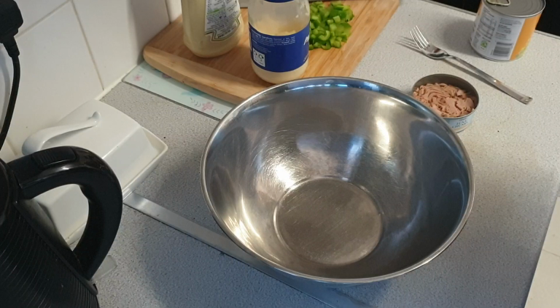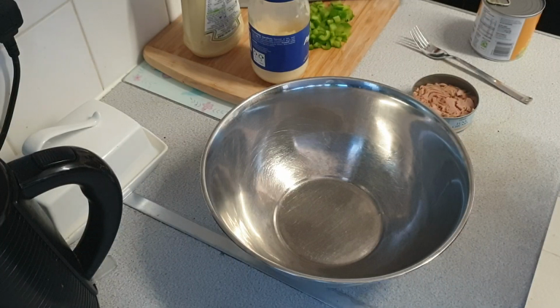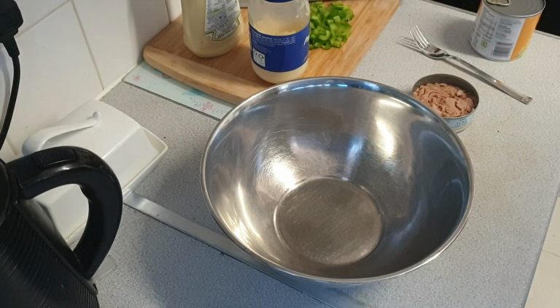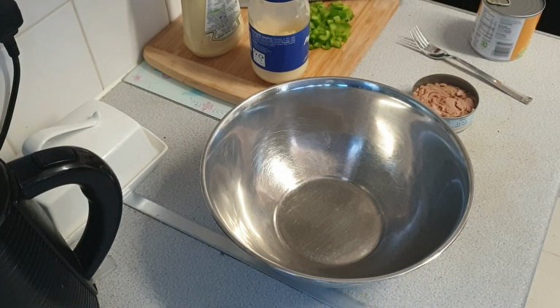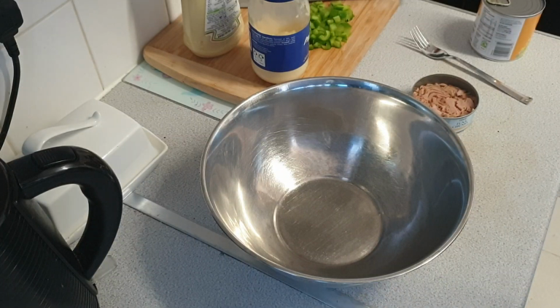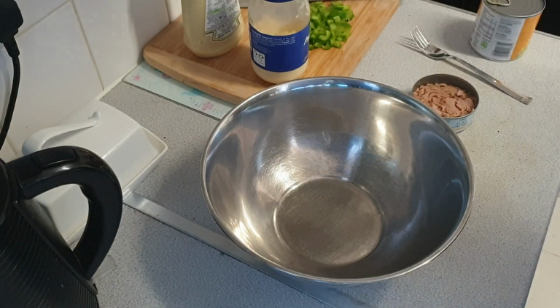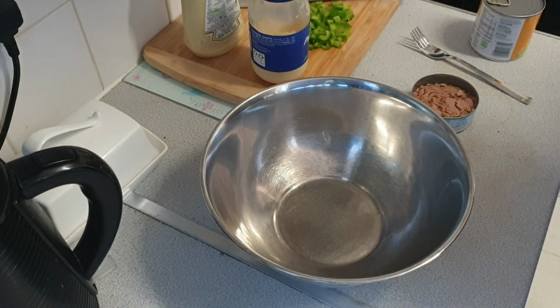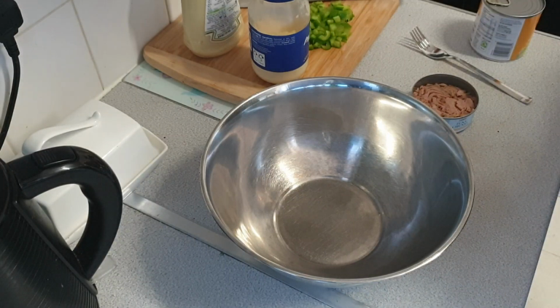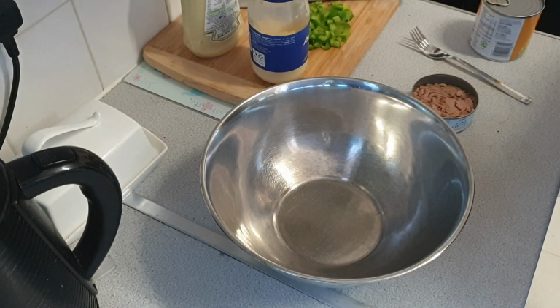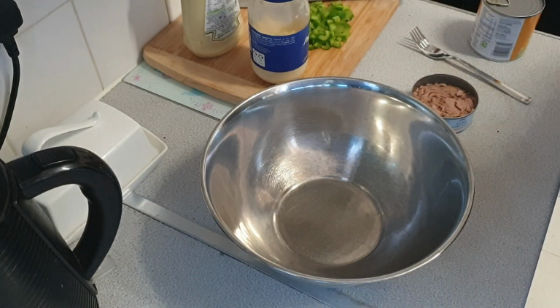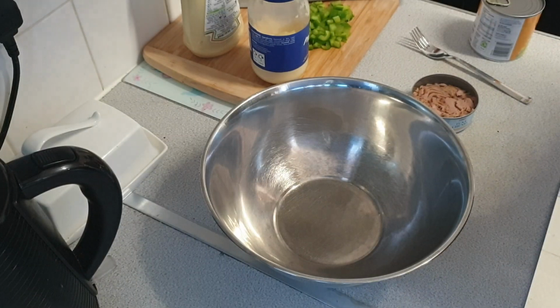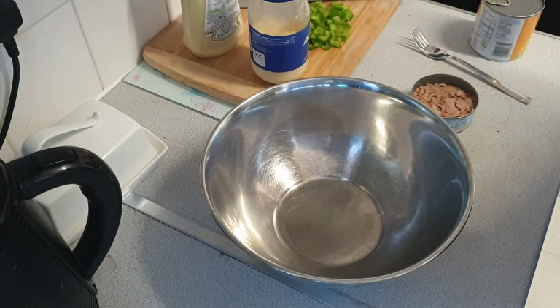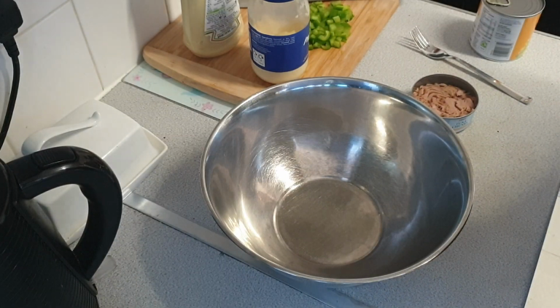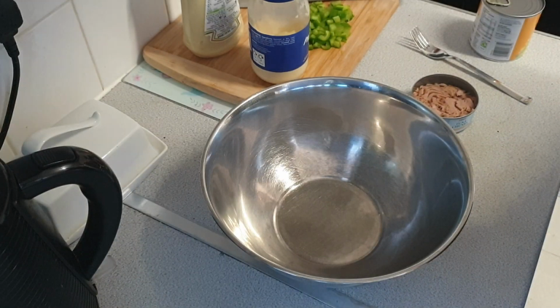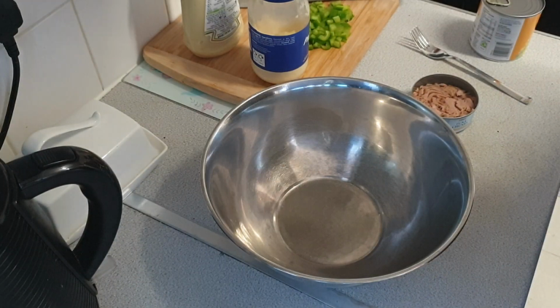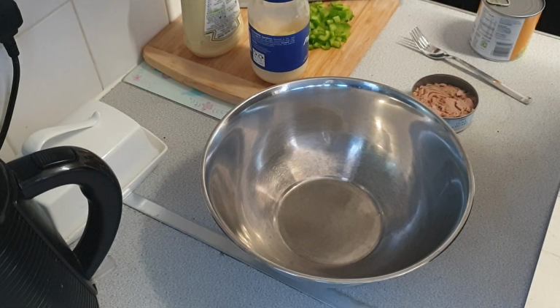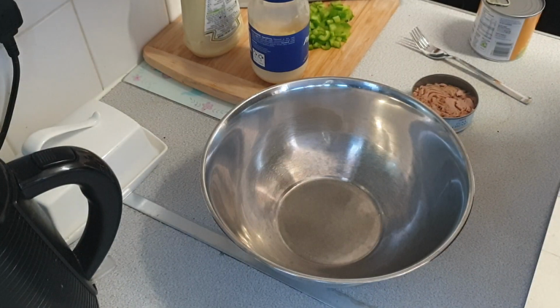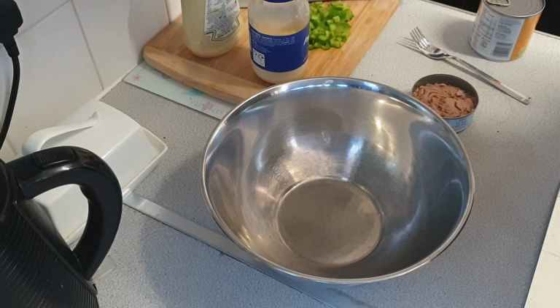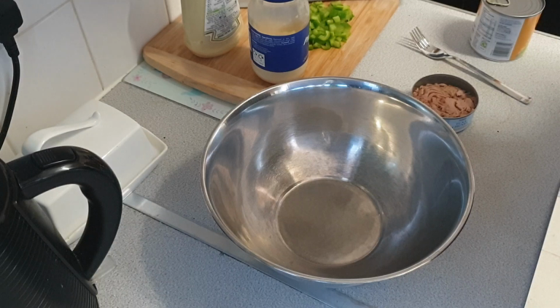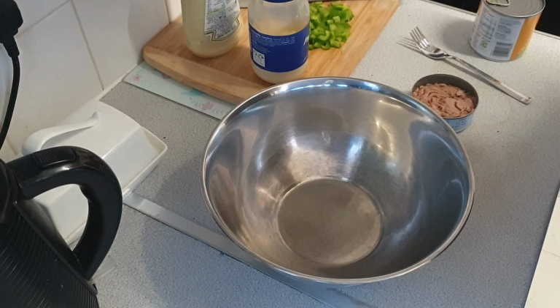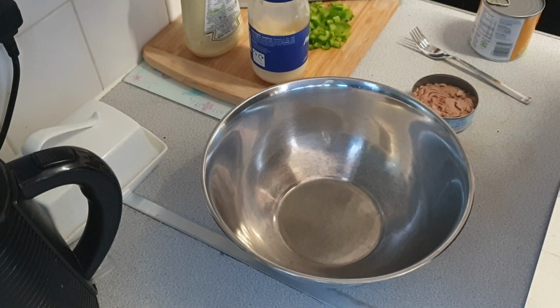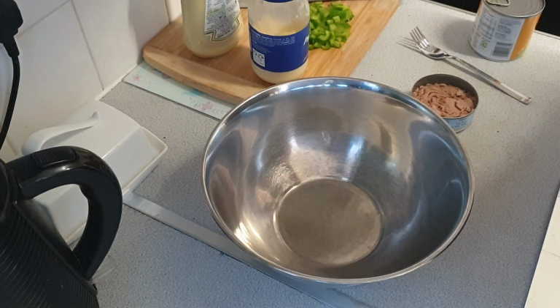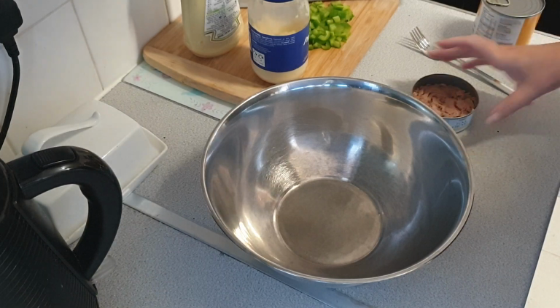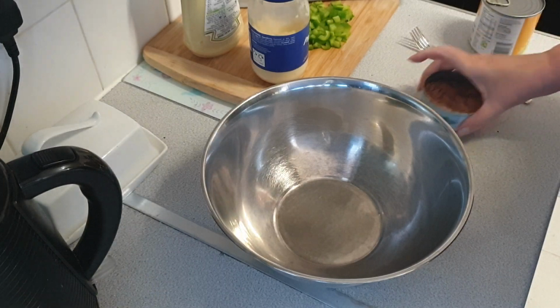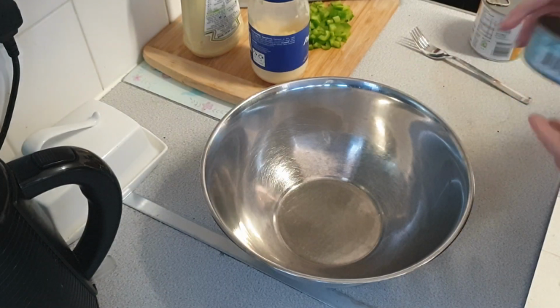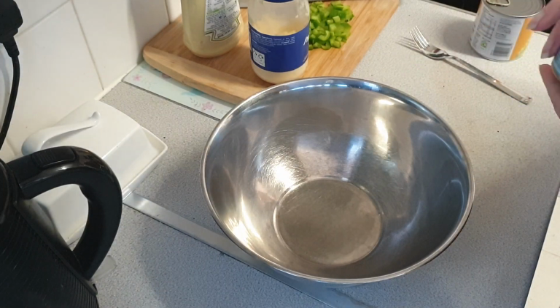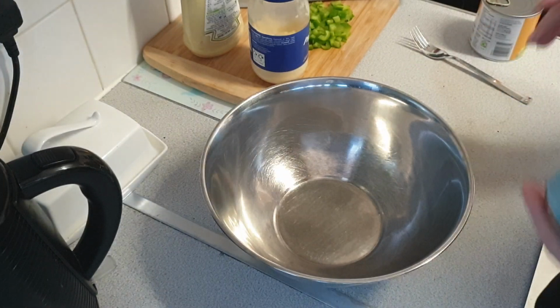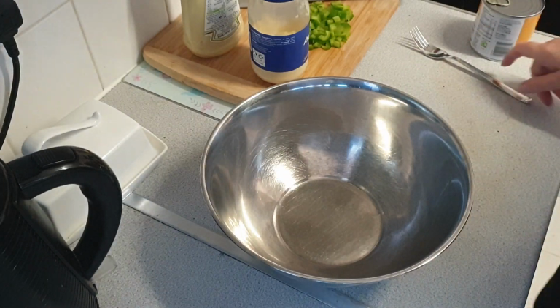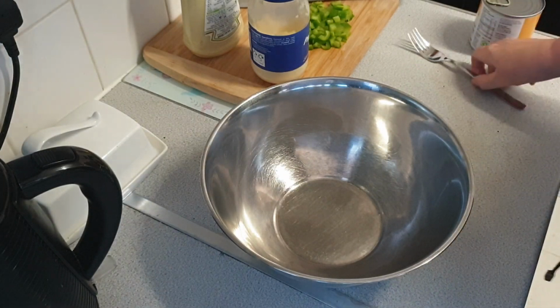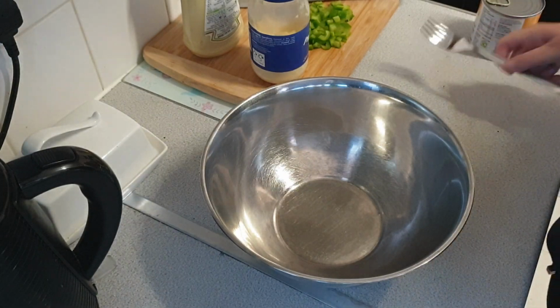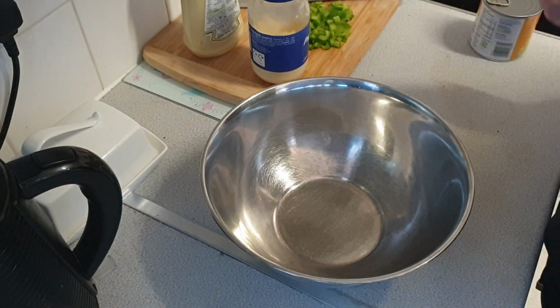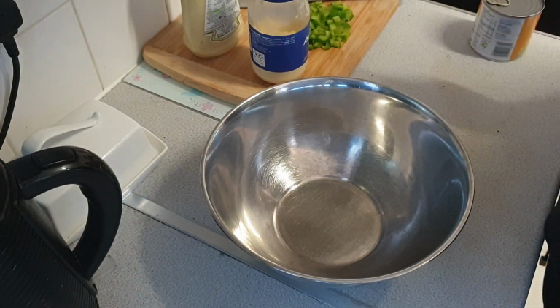Good morning and welcome back to Primal Midlife. It is Saturday morning and this morning we are making tuna pasta salad.